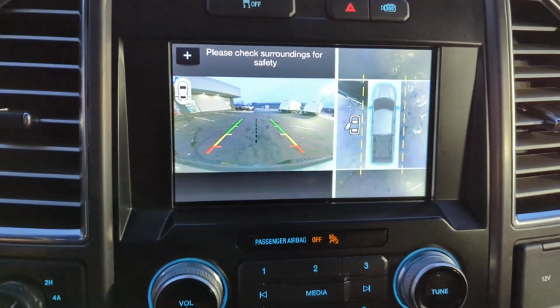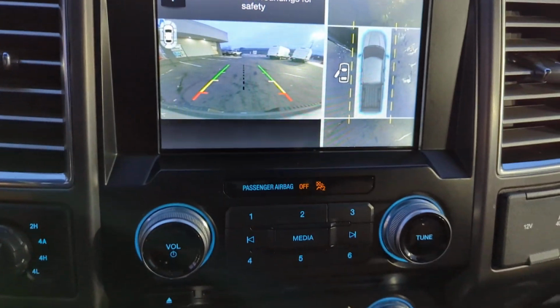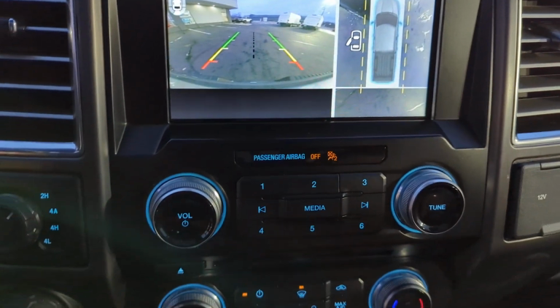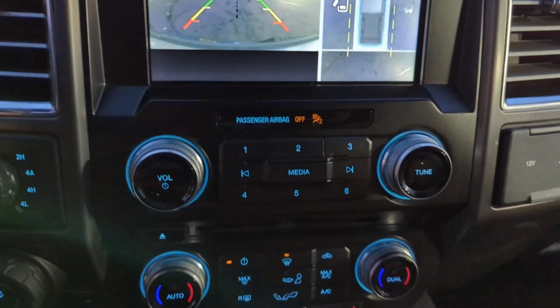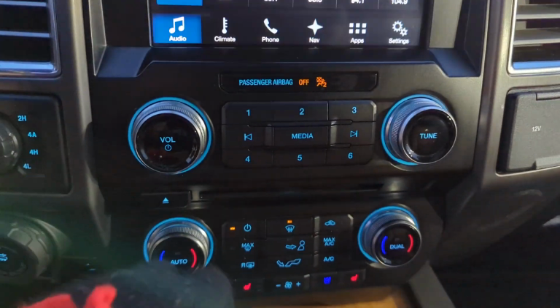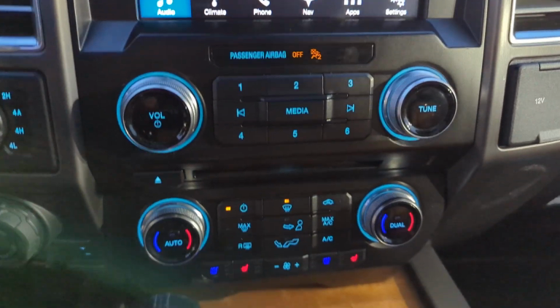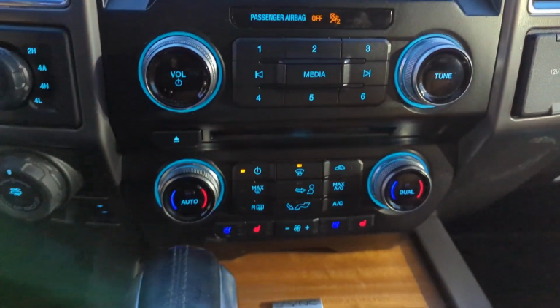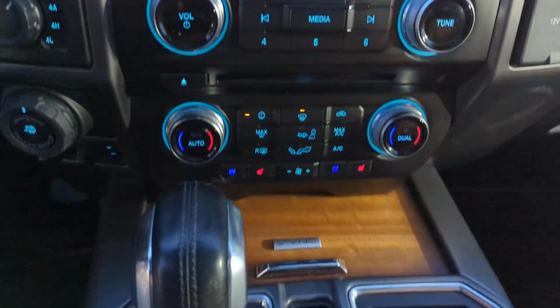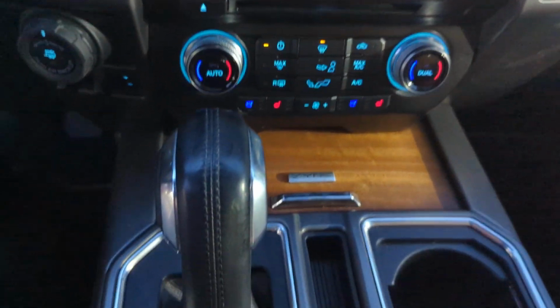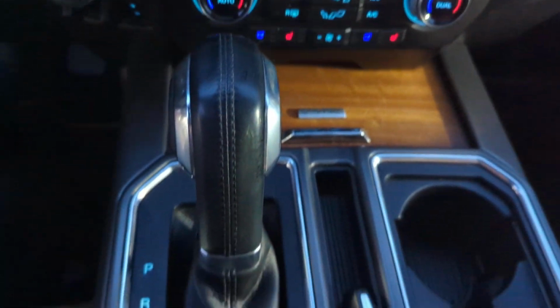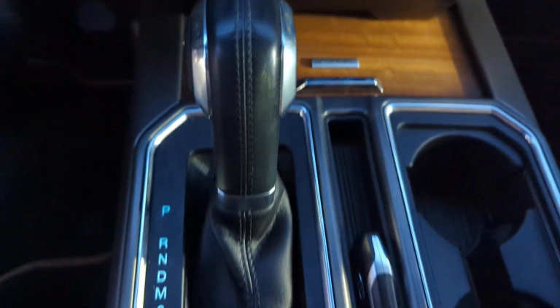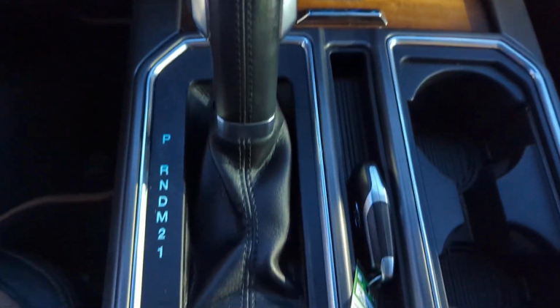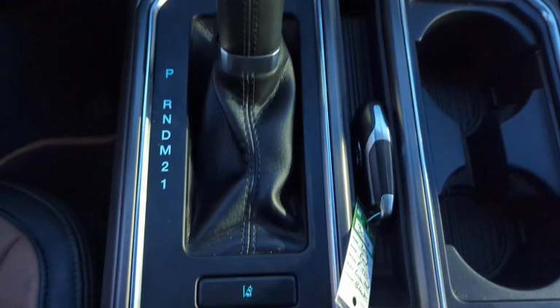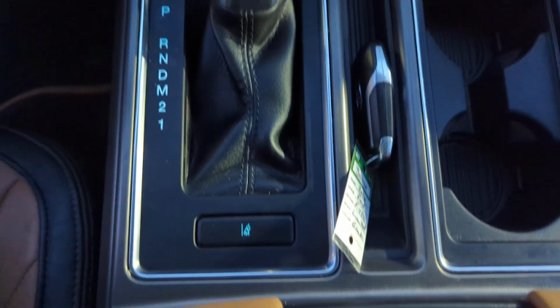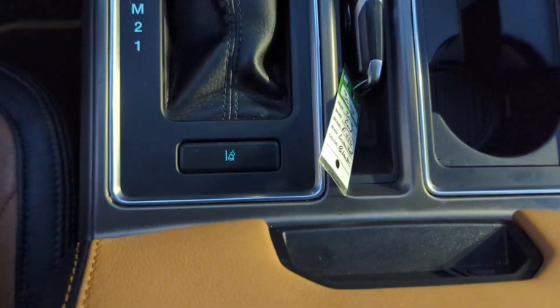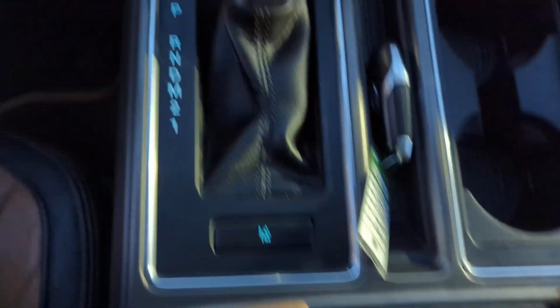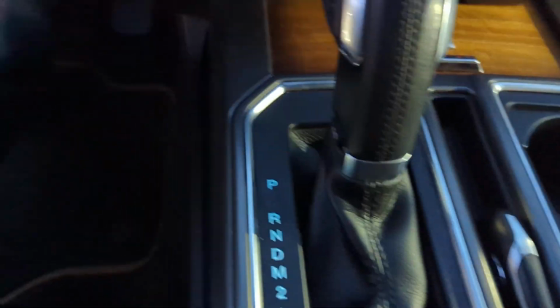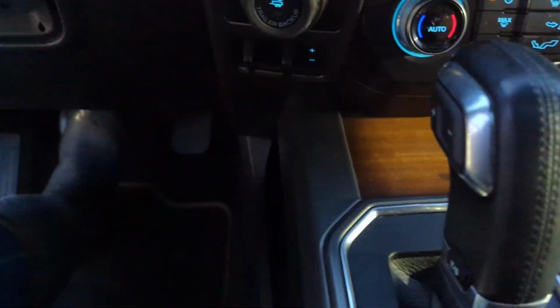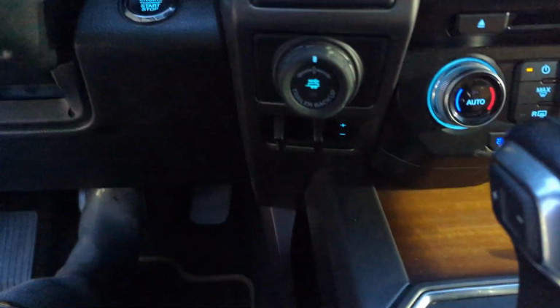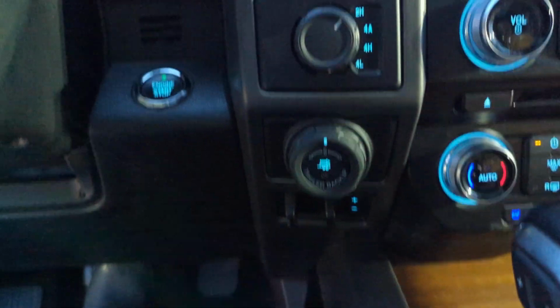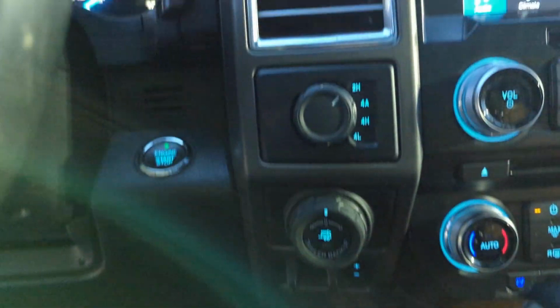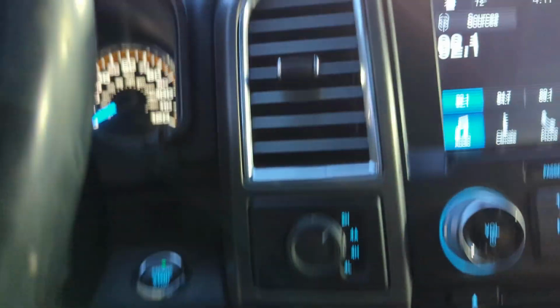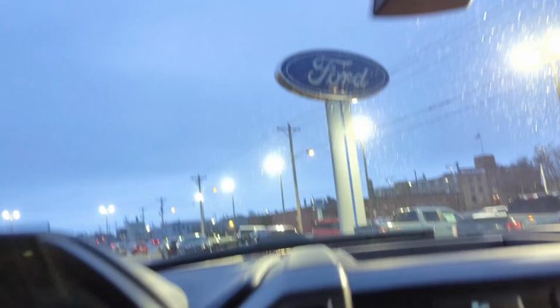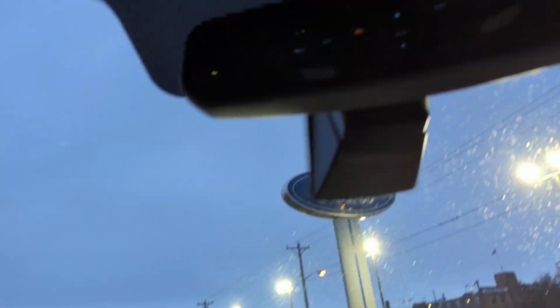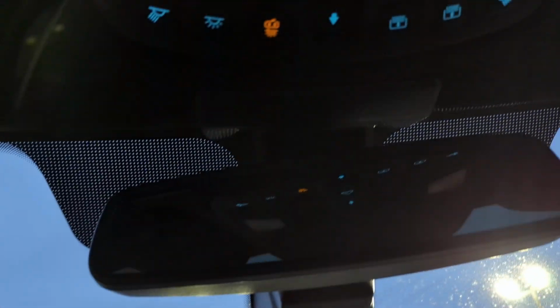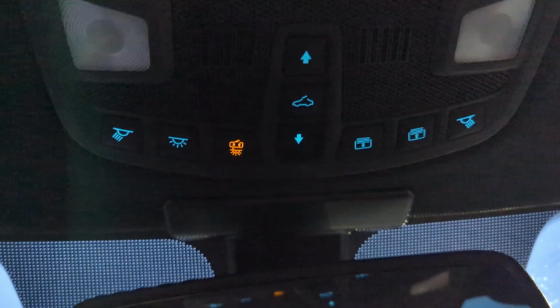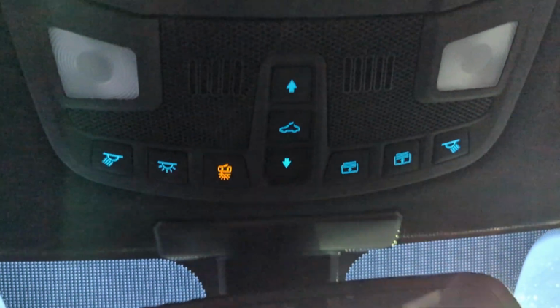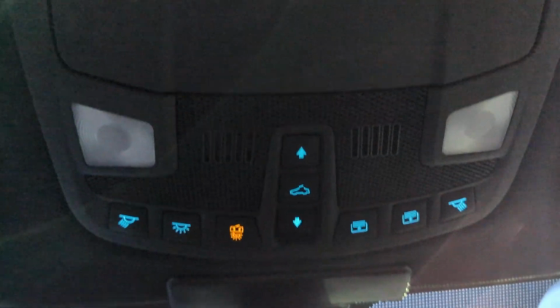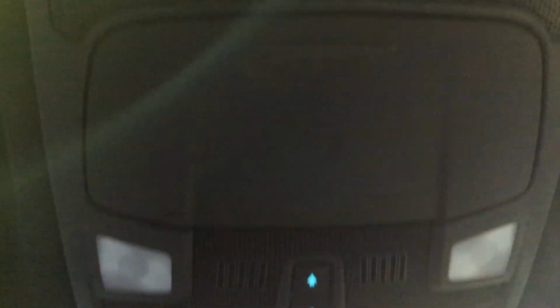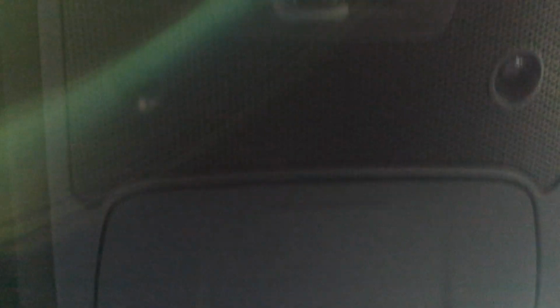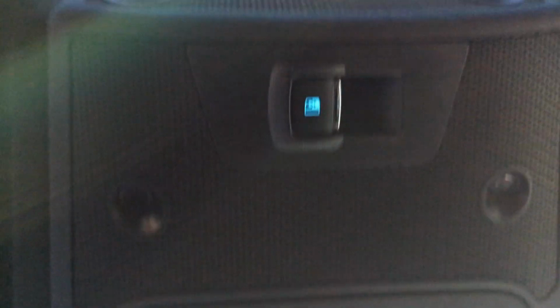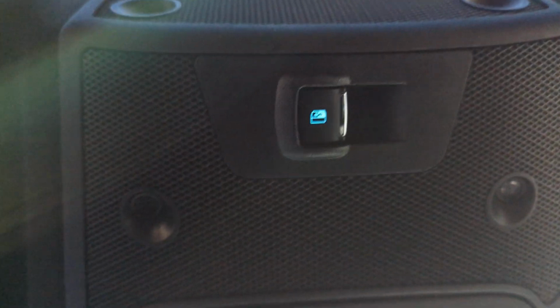Heated steering wheel, front massage seats, pre-collision system, lane departure warning, panoramic roof, sun moonroof, navigation system, keyless entry, adaptive cruise control, premium sound system.